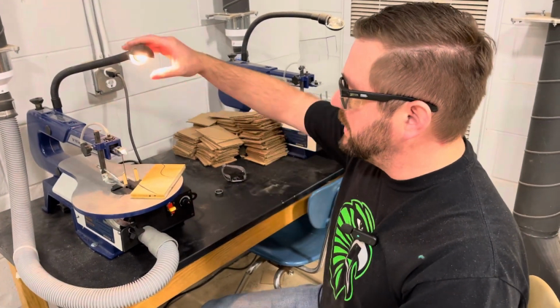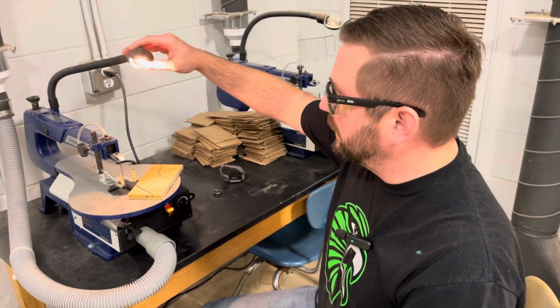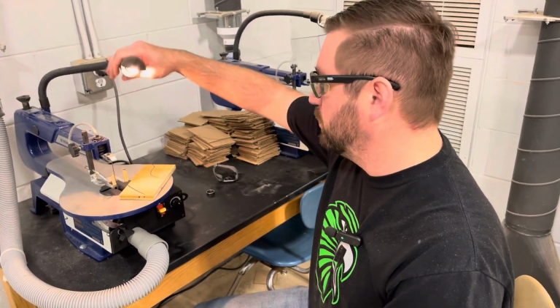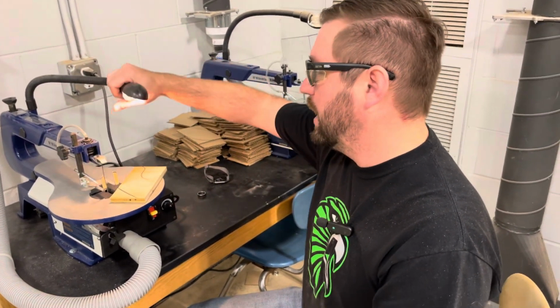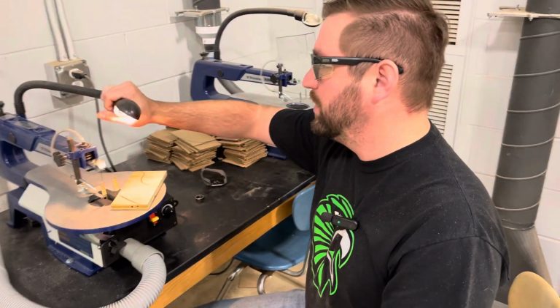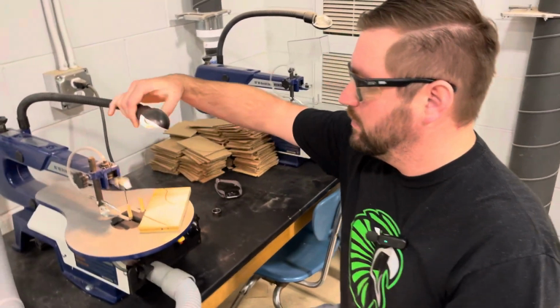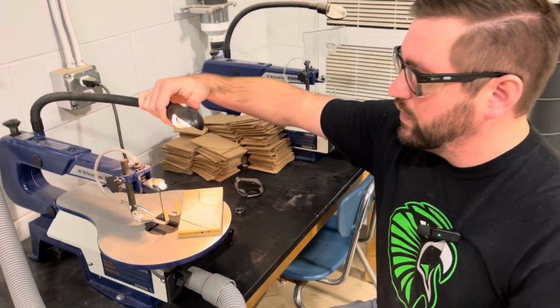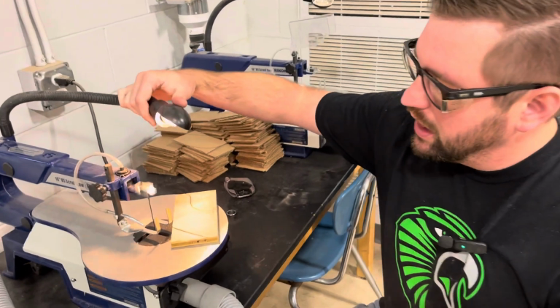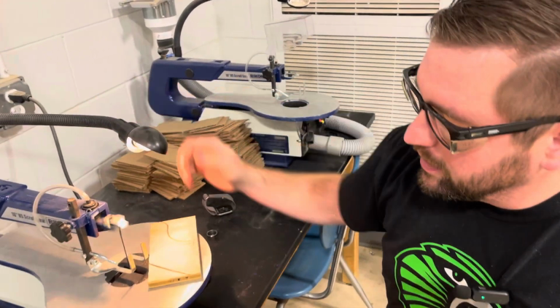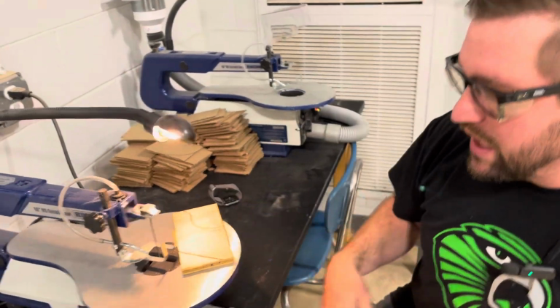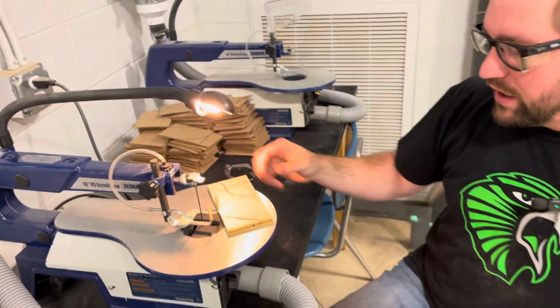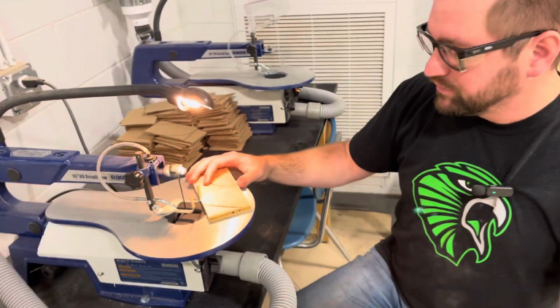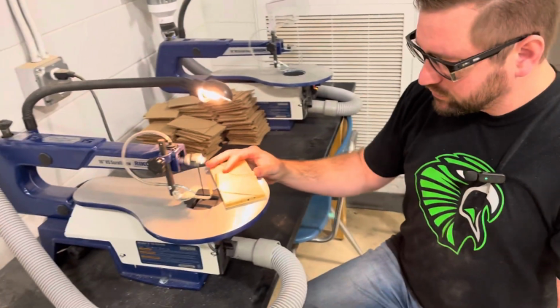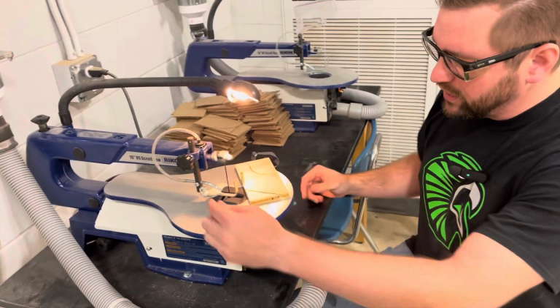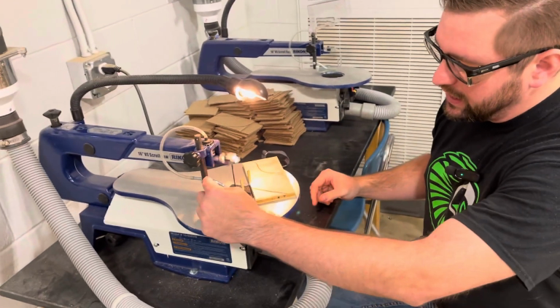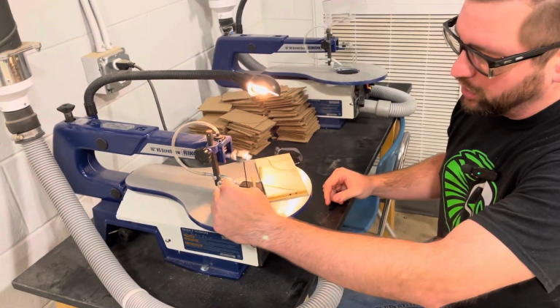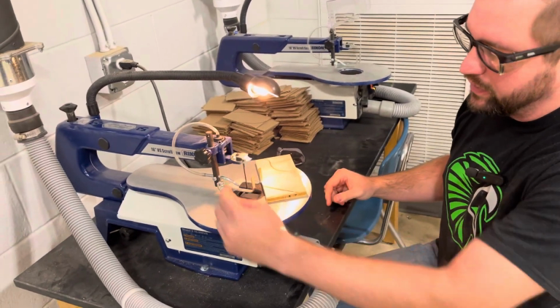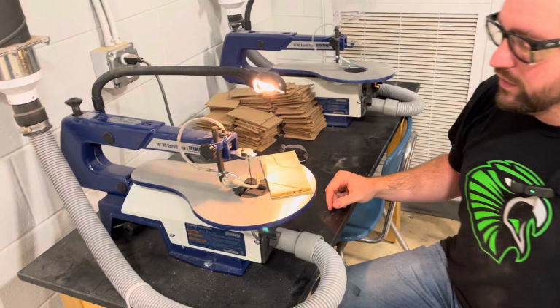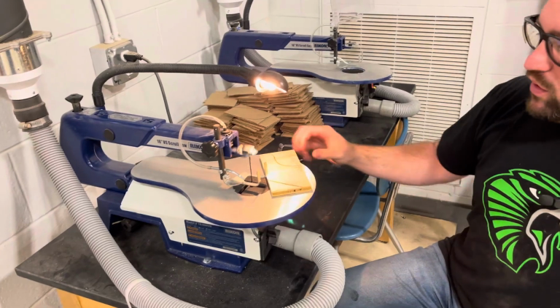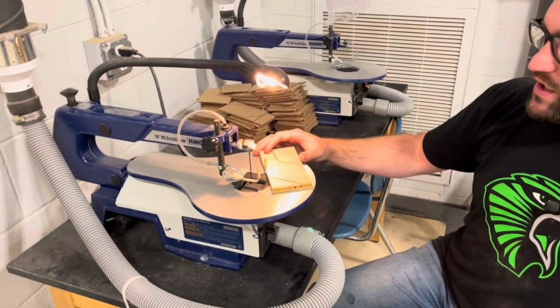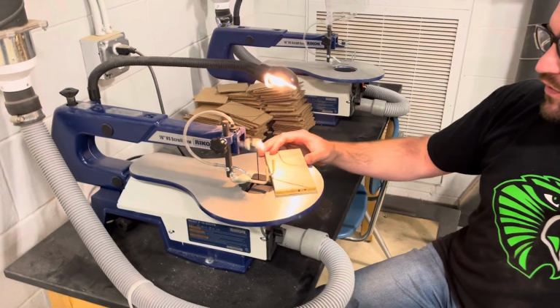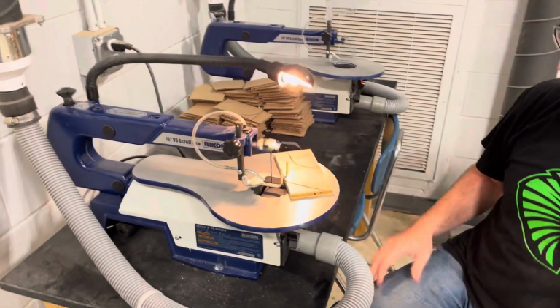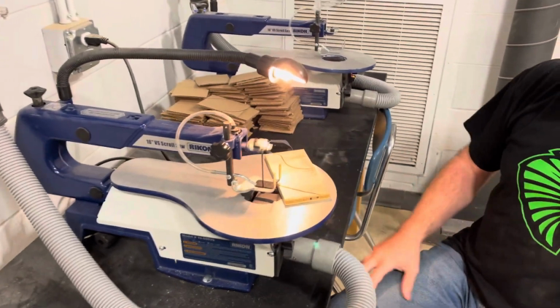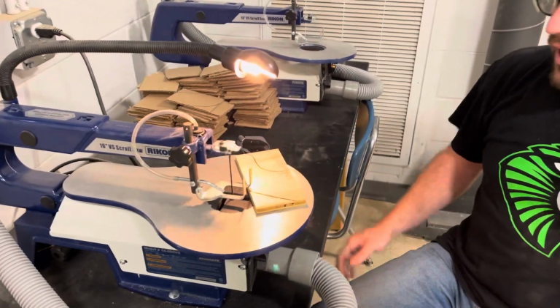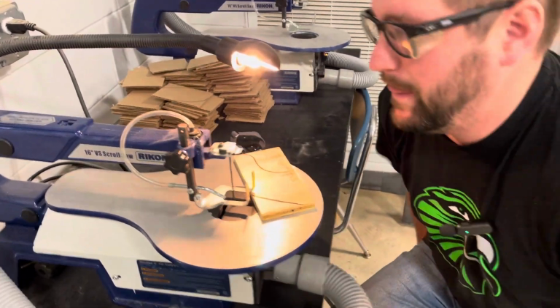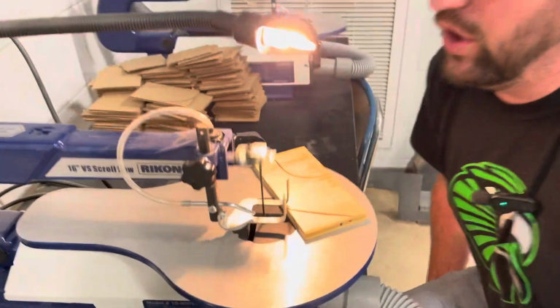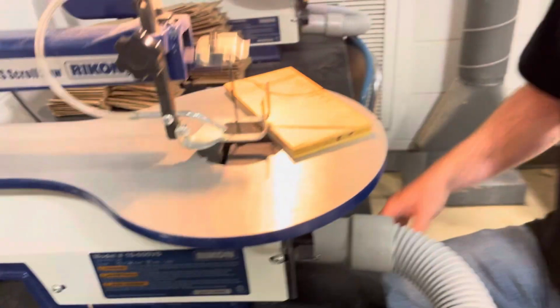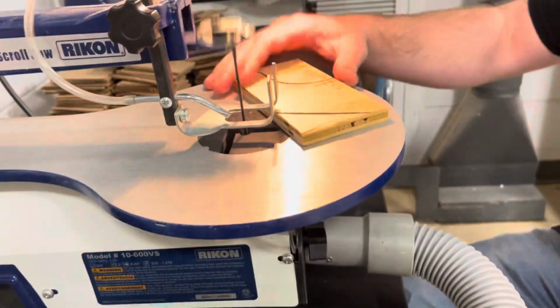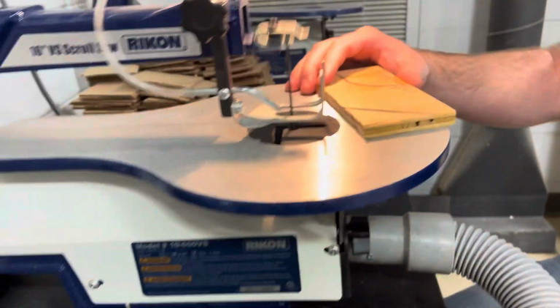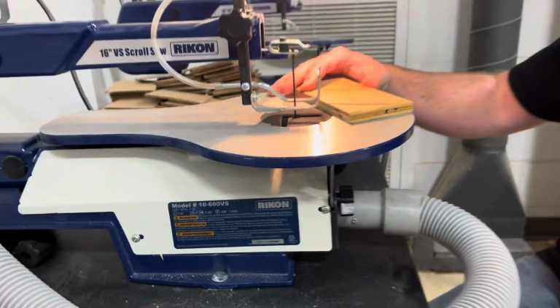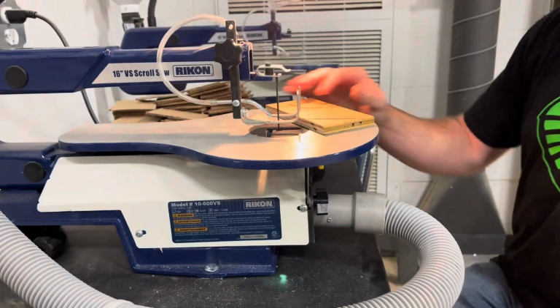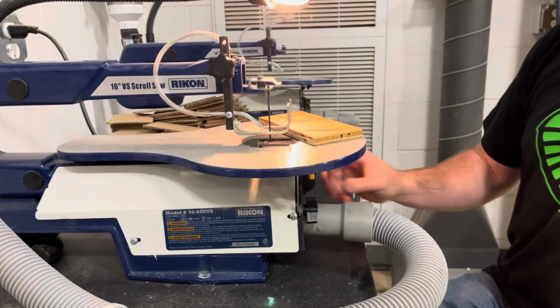I'm going to go ahead and turn this on. You can see that a light will turn on to help us see what we're doing as we're cutting. There is also a little blower right here that blows the dust out for us.